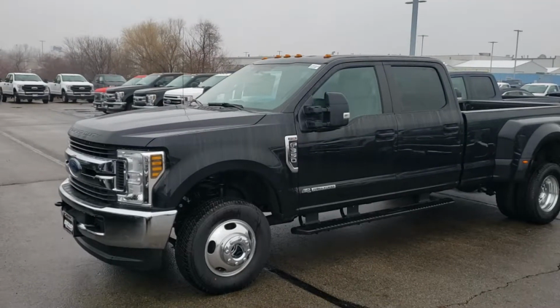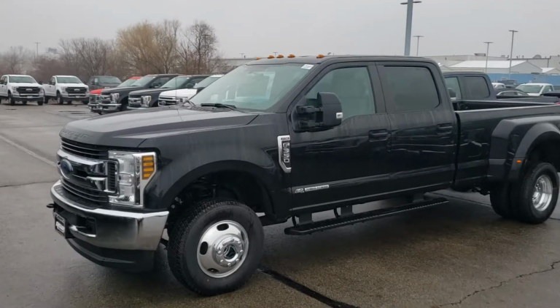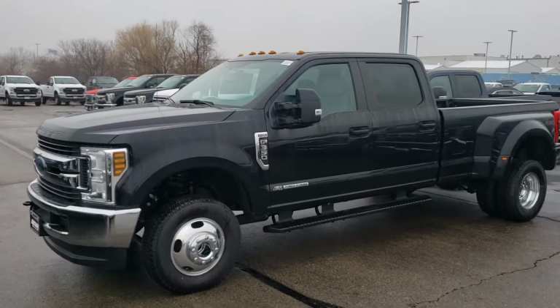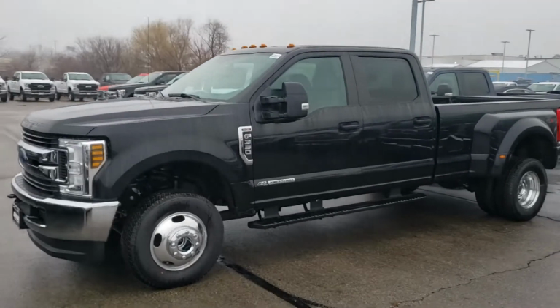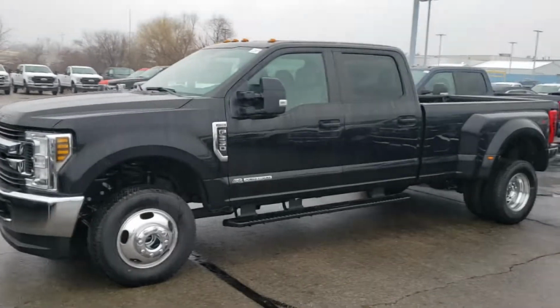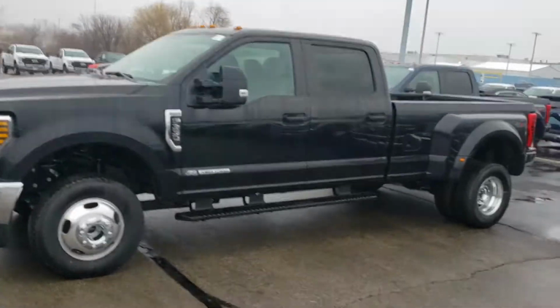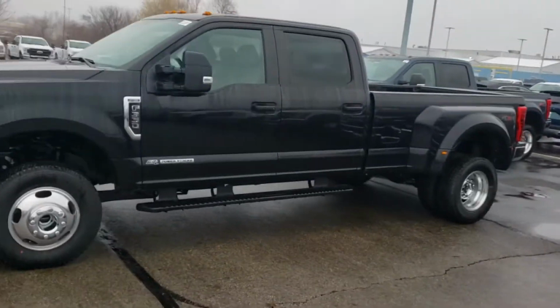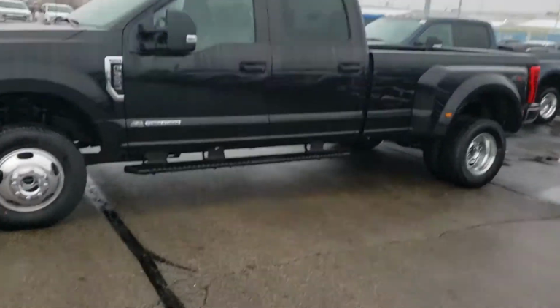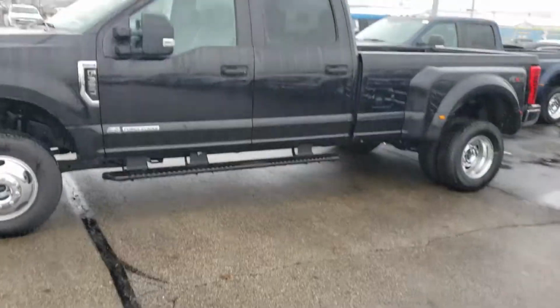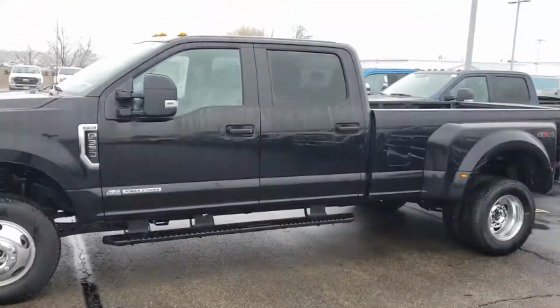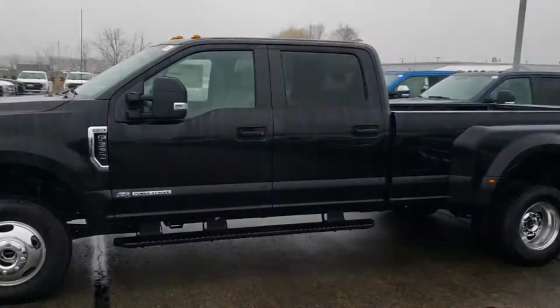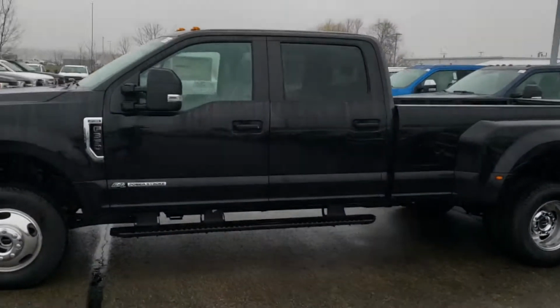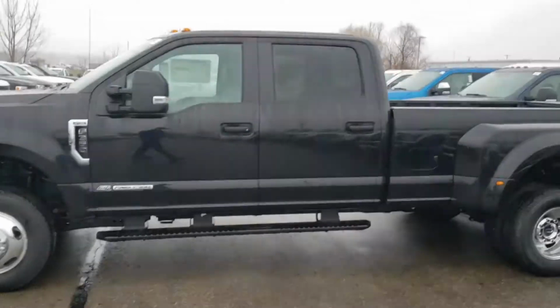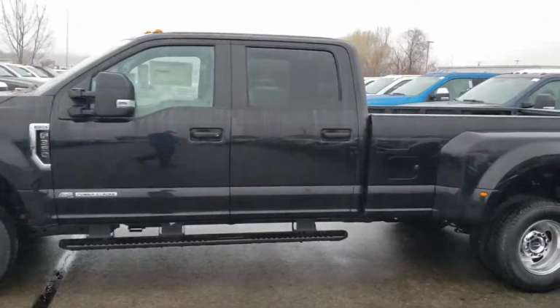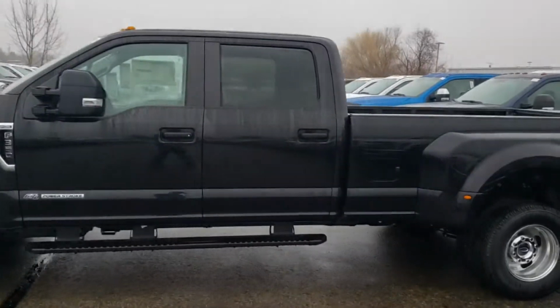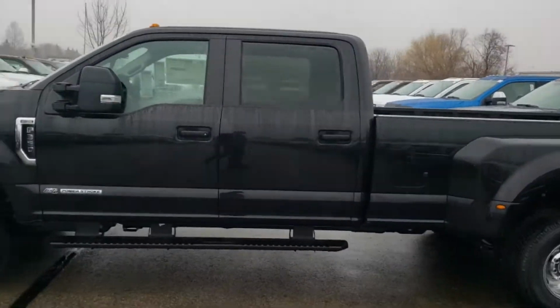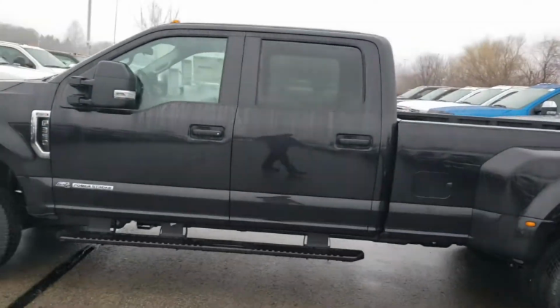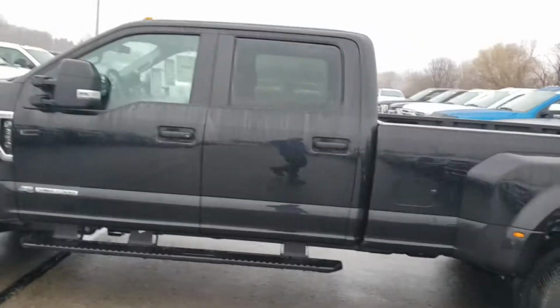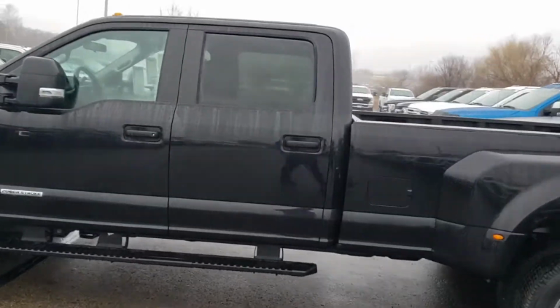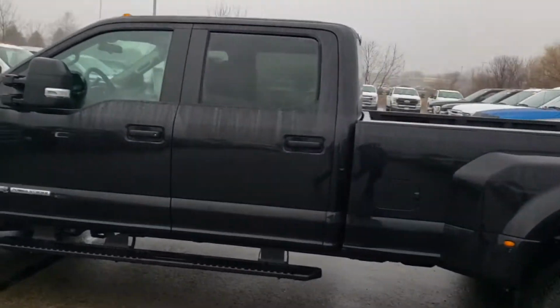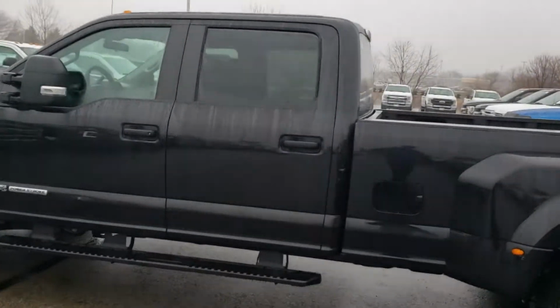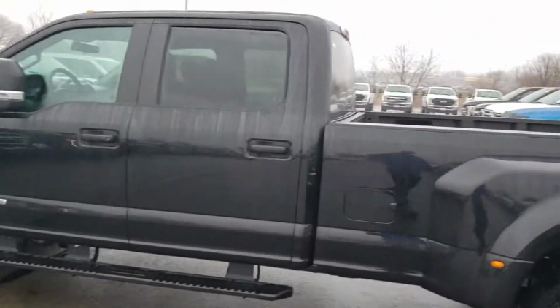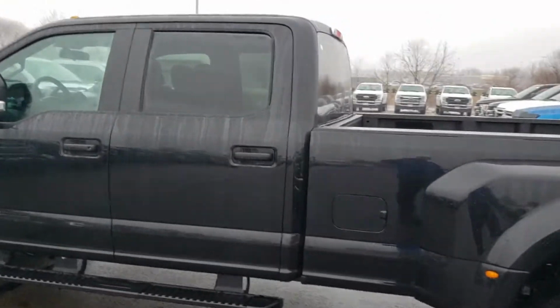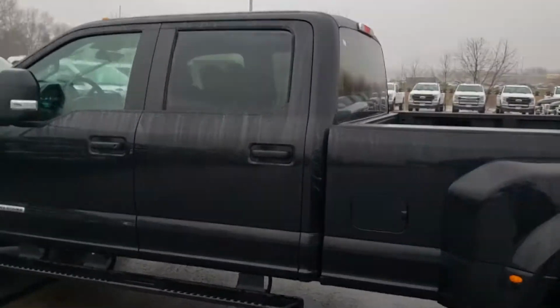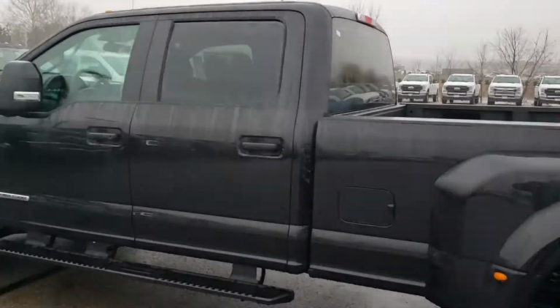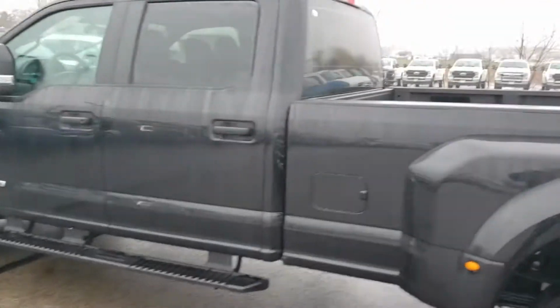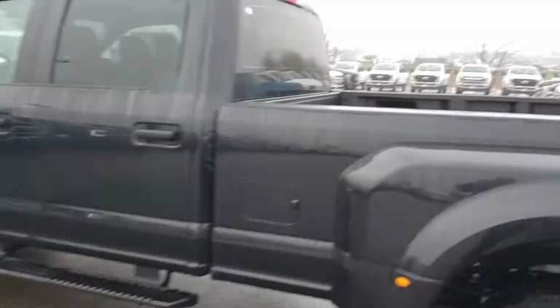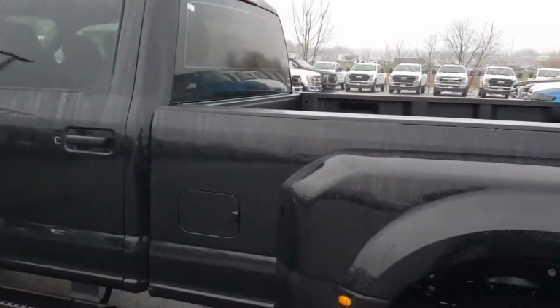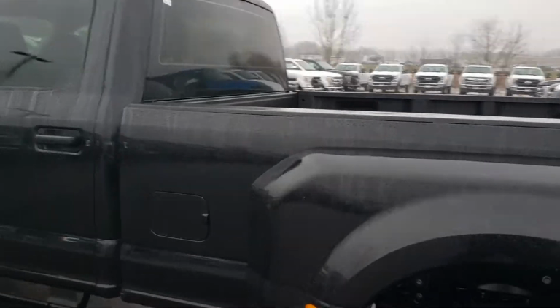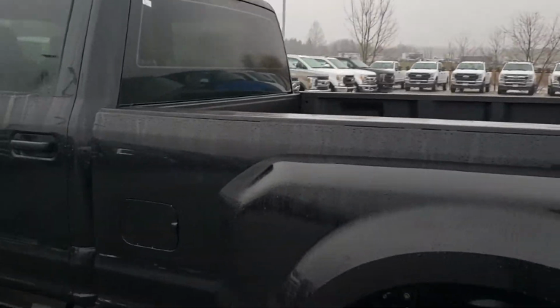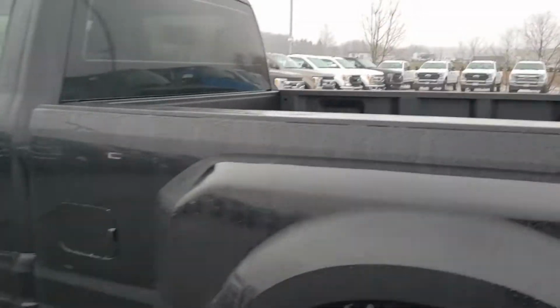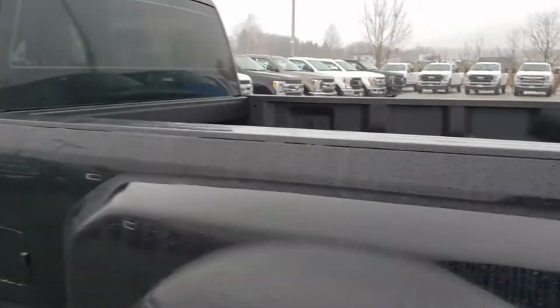Good morning Brandon. Dan here at Rikard Ford. I spoke to you last night about this Super Duty here and I wanted to give you a quick overview of it.